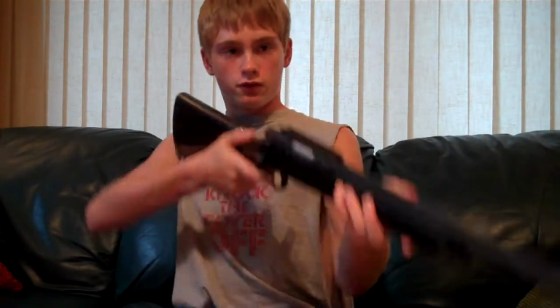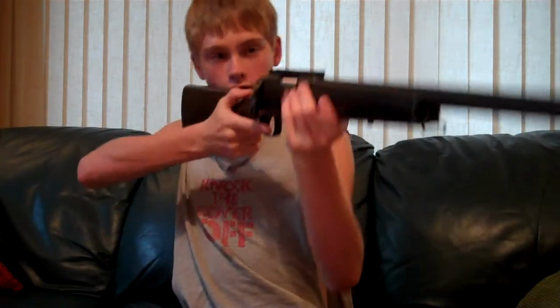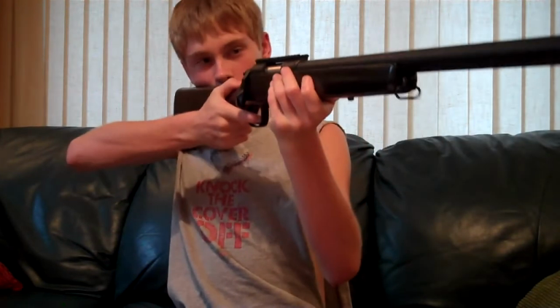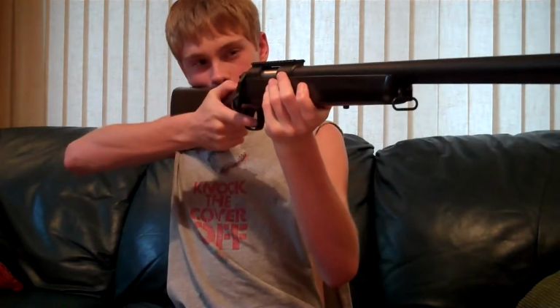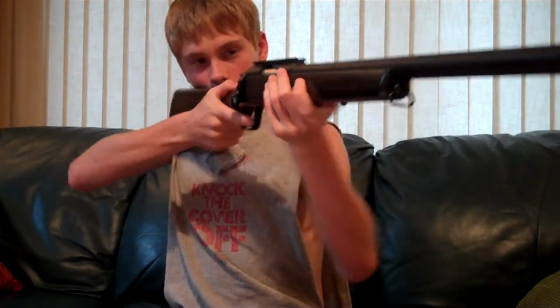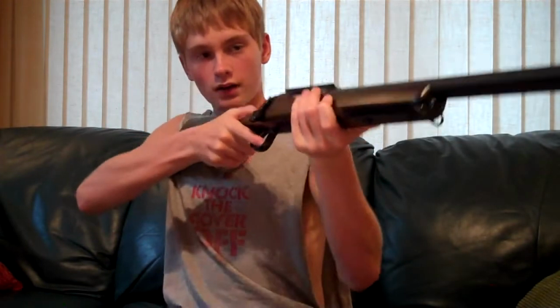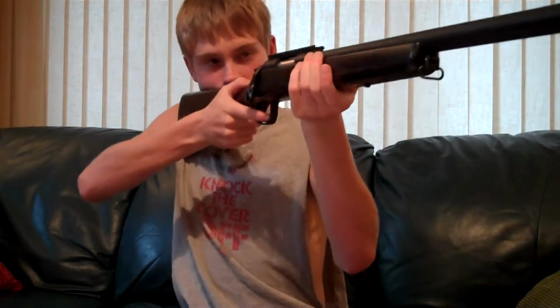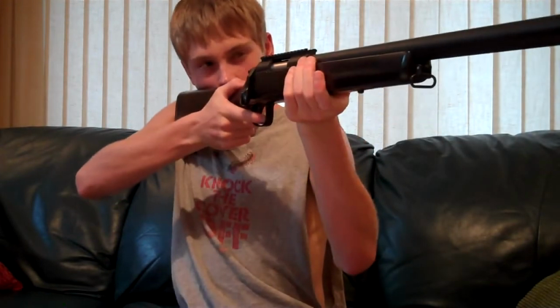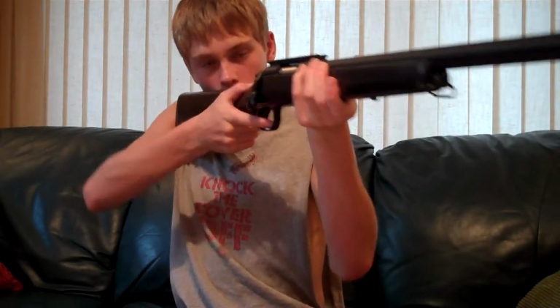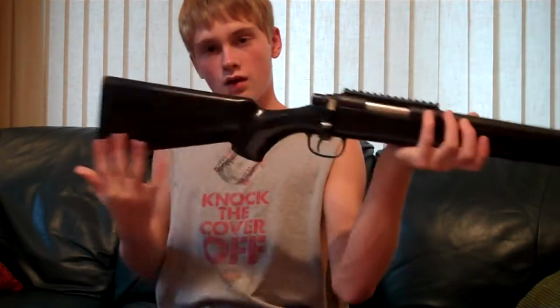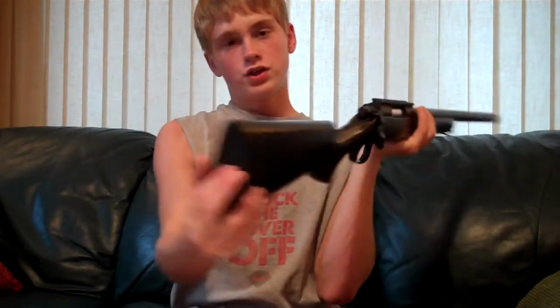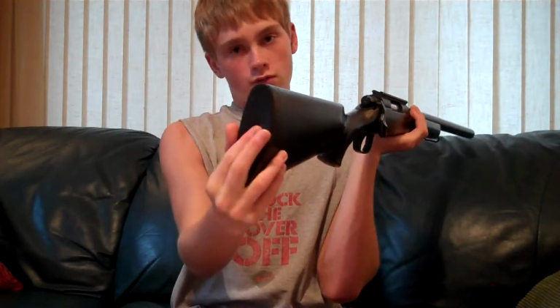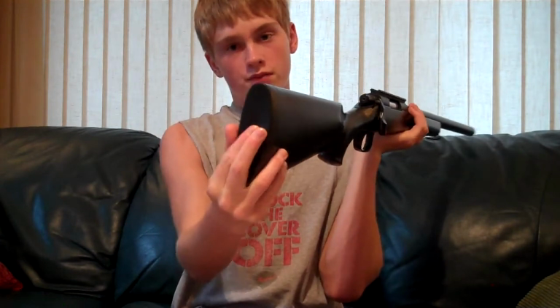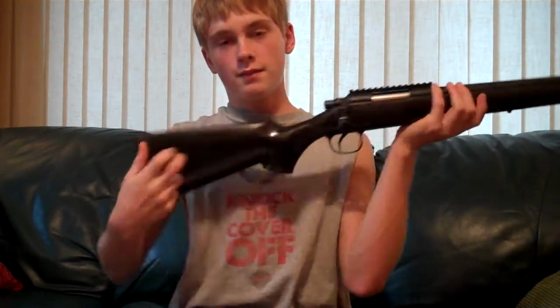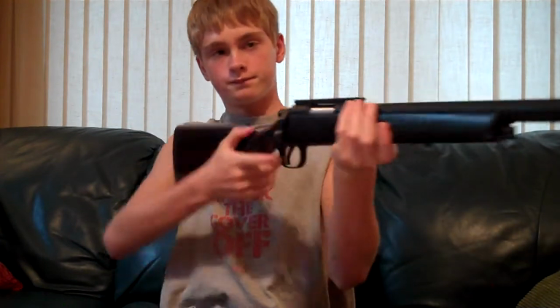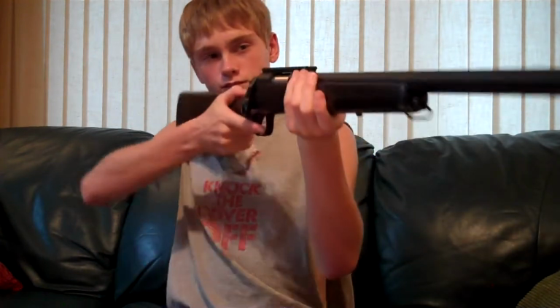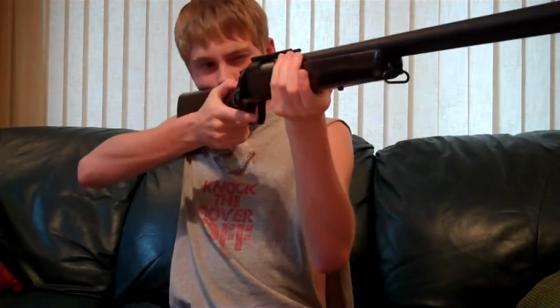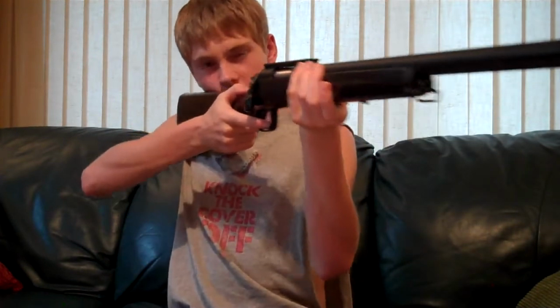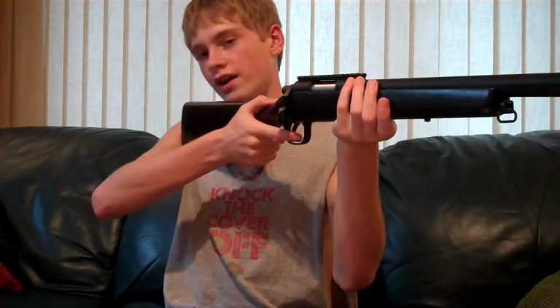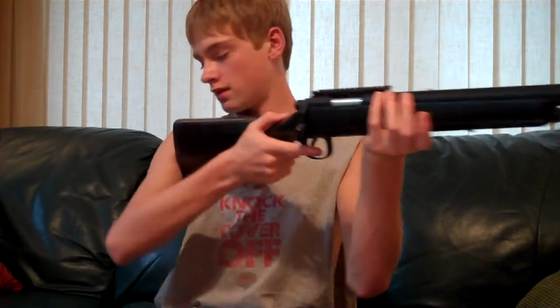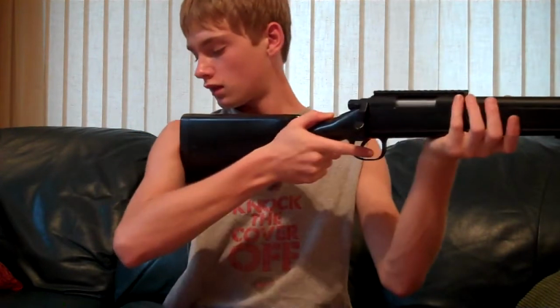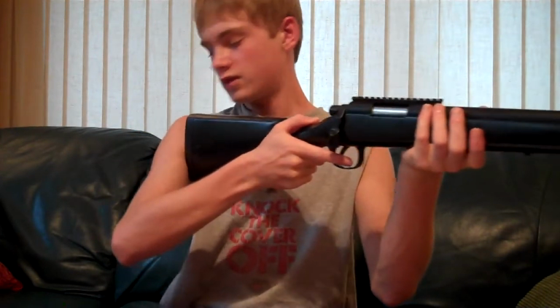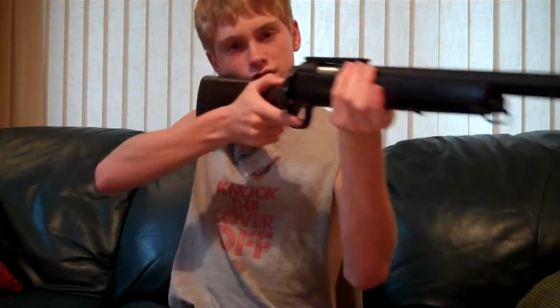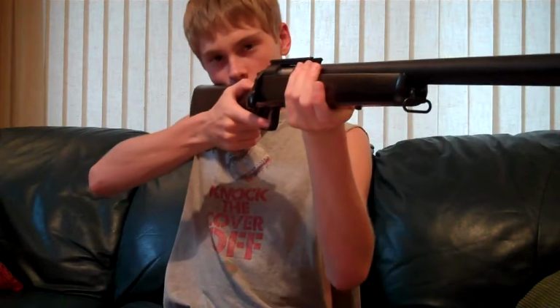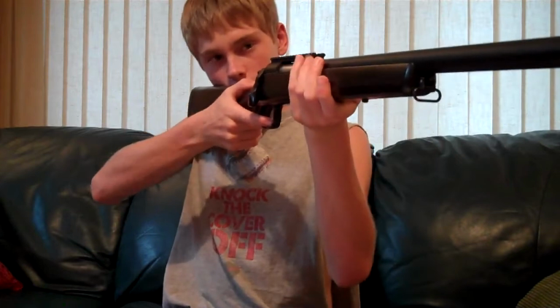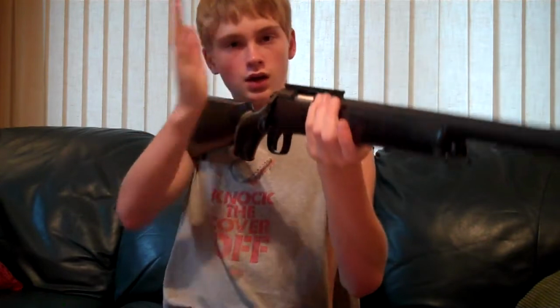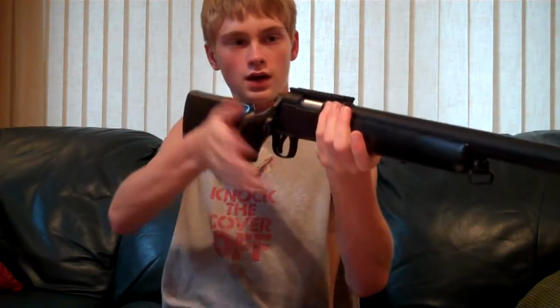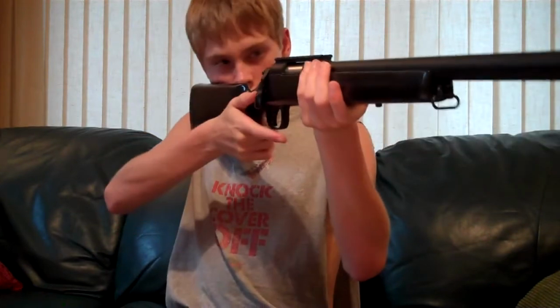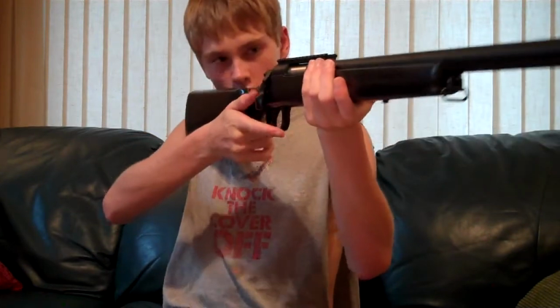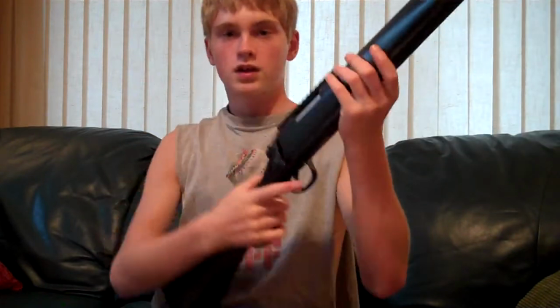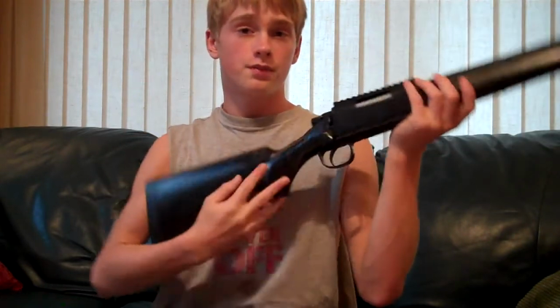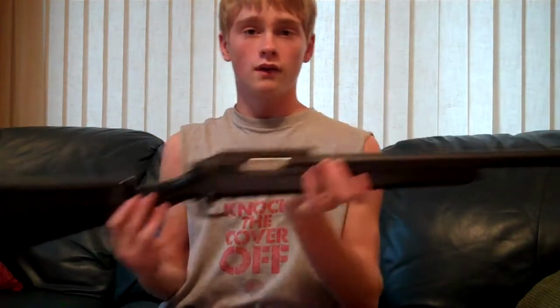It feels great when you're holding it — very comfortable, especially with the rubber butt plate. It really just fits right in. As you can see, it just fits right in with my shoulder, and I can just pick people off.